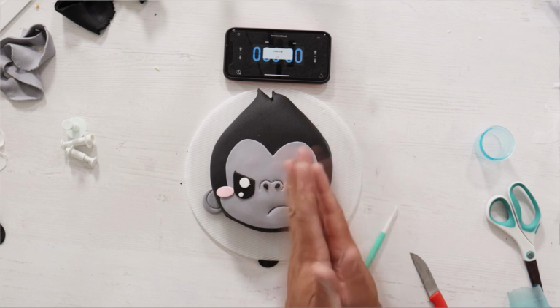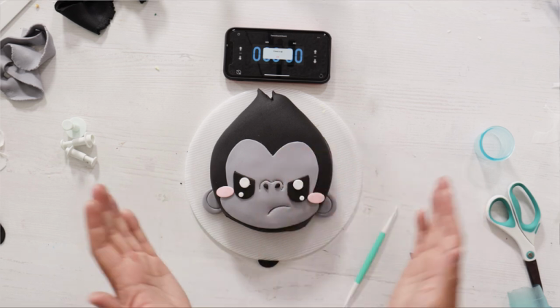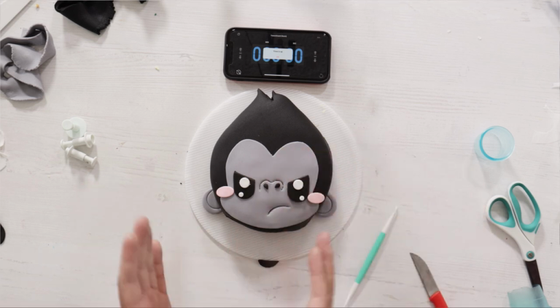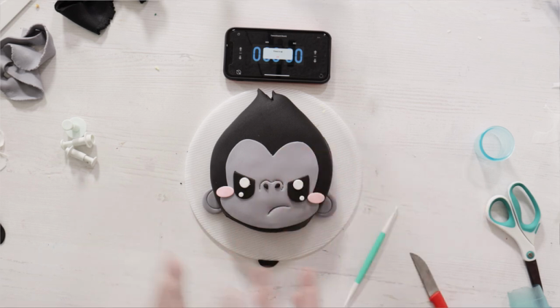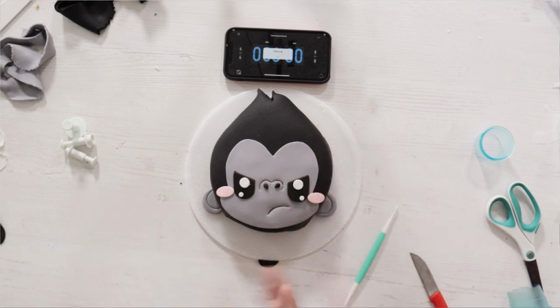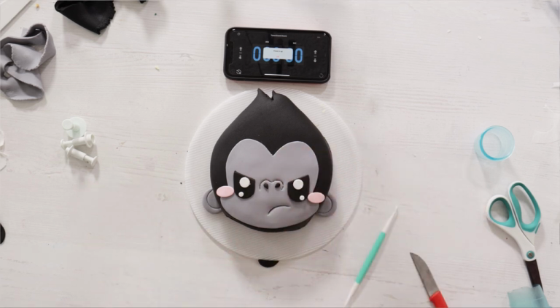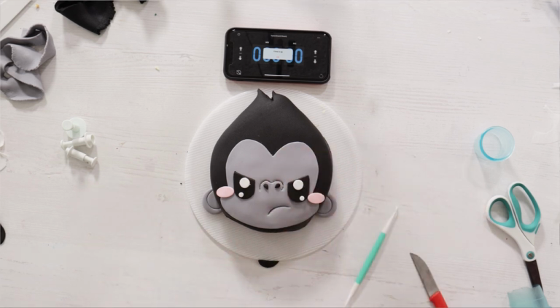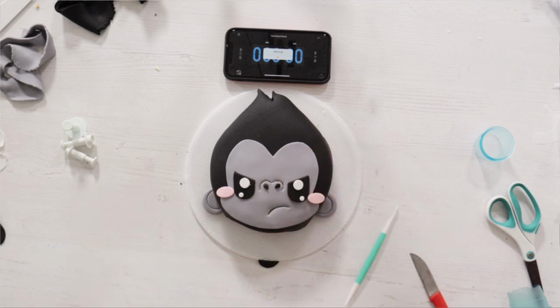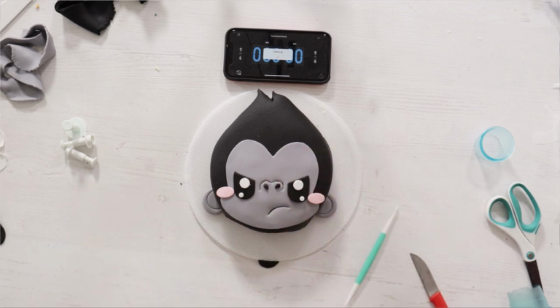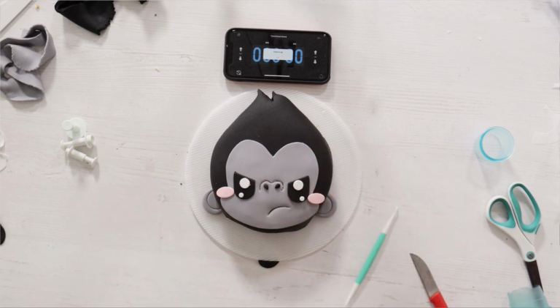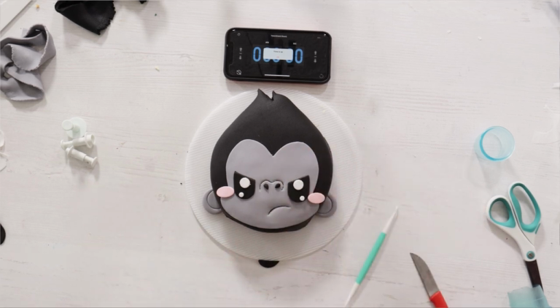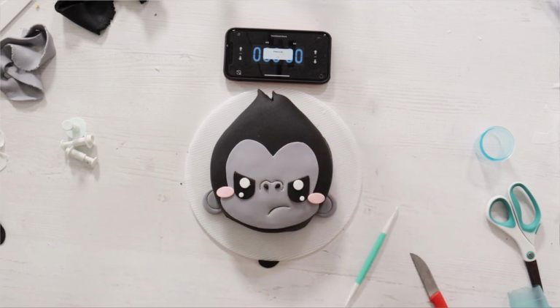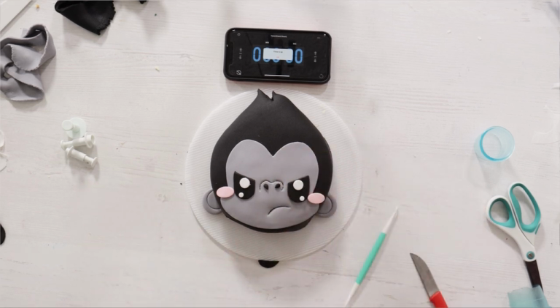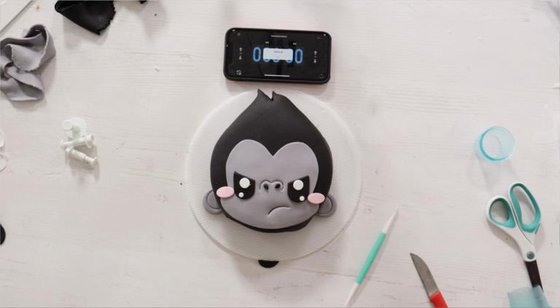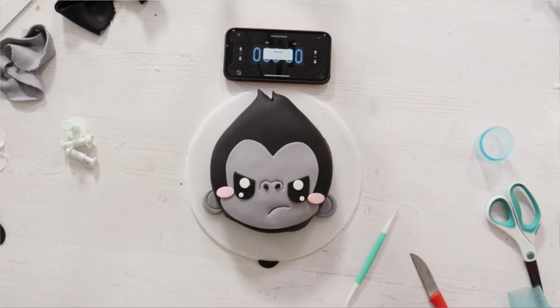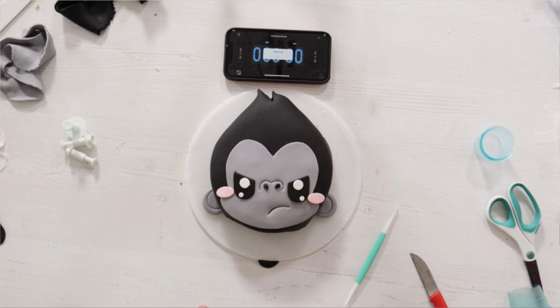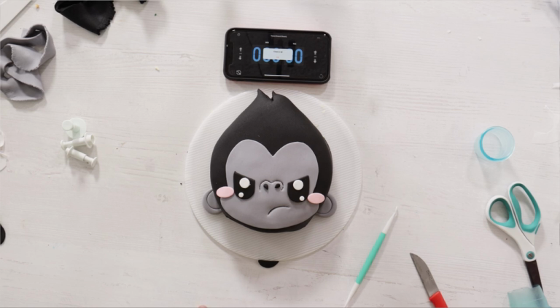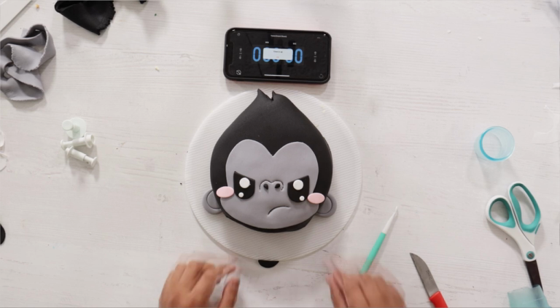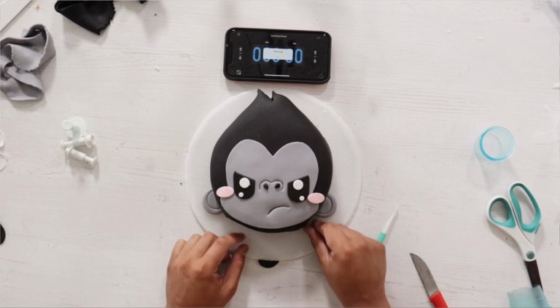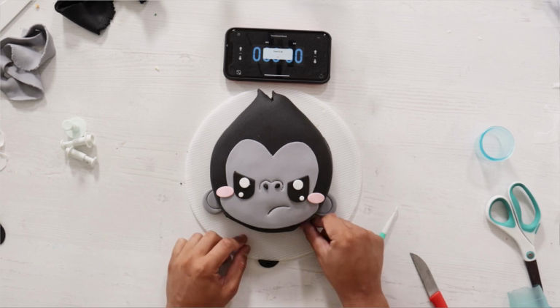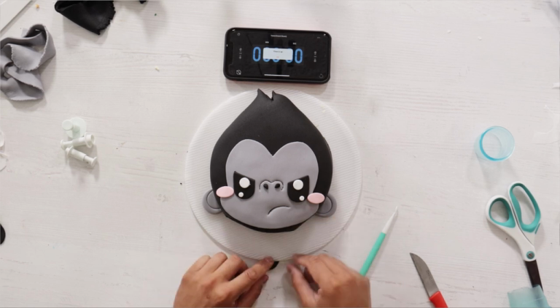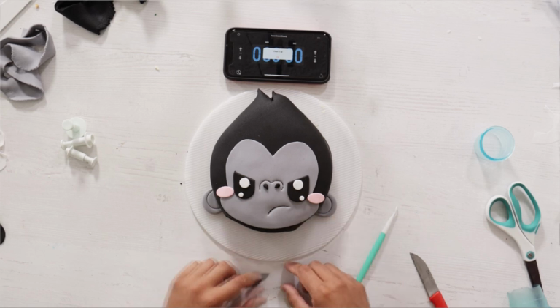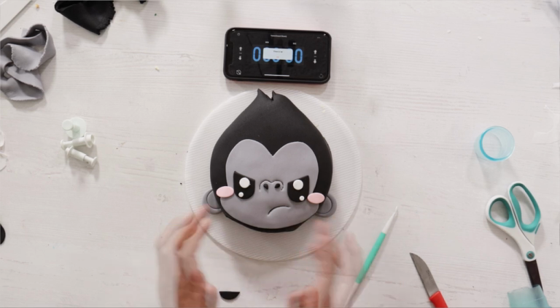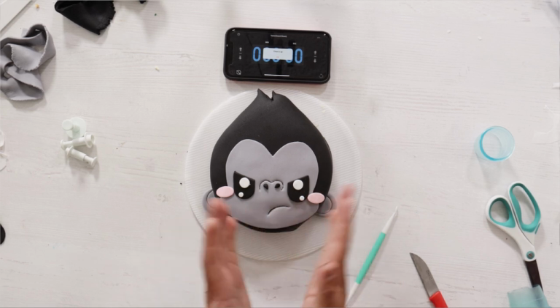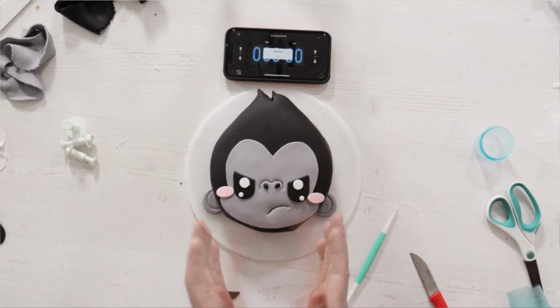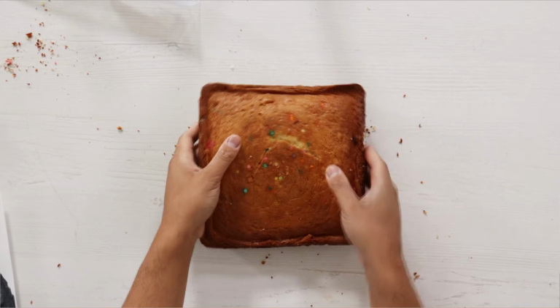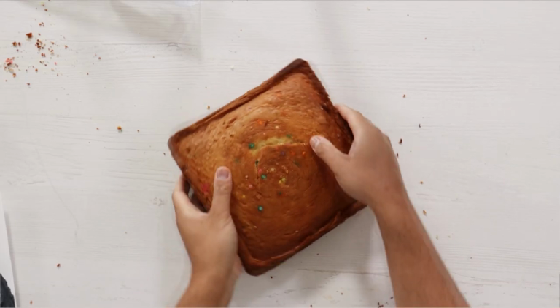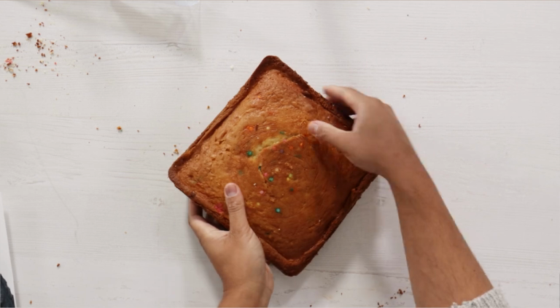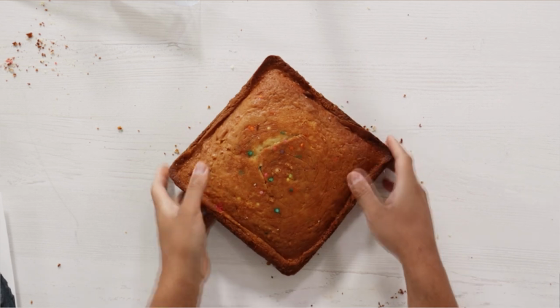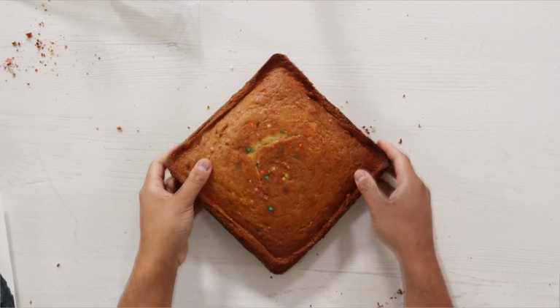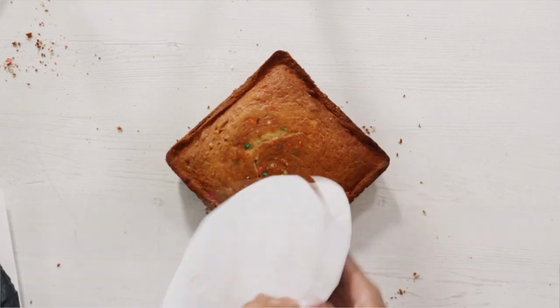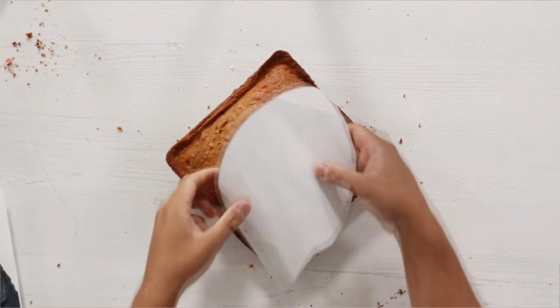What do you guys think? Did I do a good job for 10 minutes? His pouty face is everything. For 10 minutes, this is bomb. Don't look at the sides because they look like trash. But let's get to the 10-hour cake.